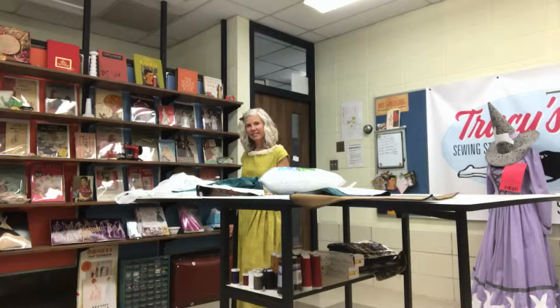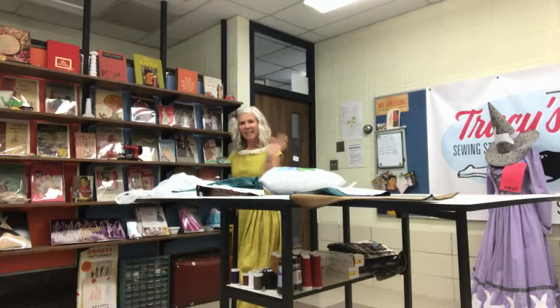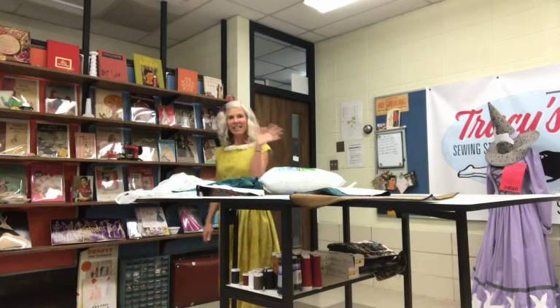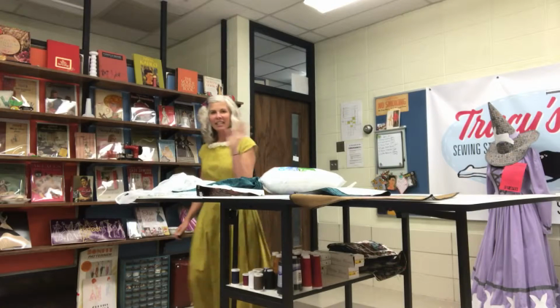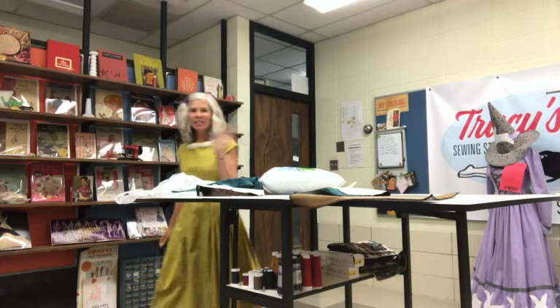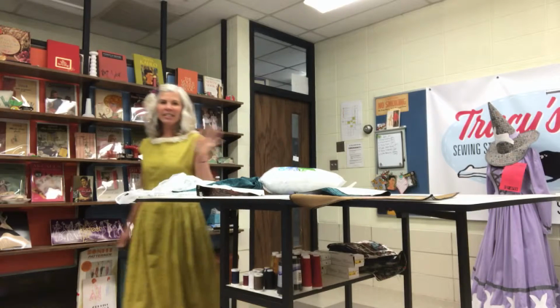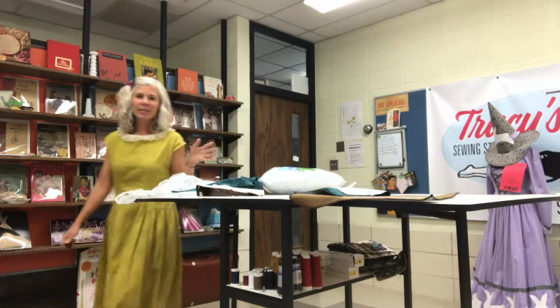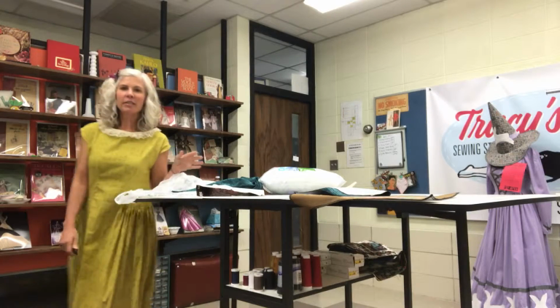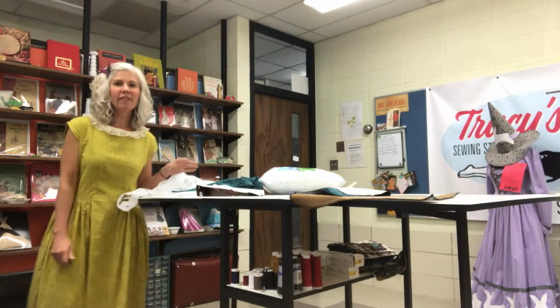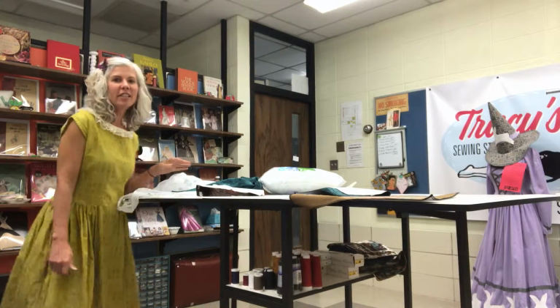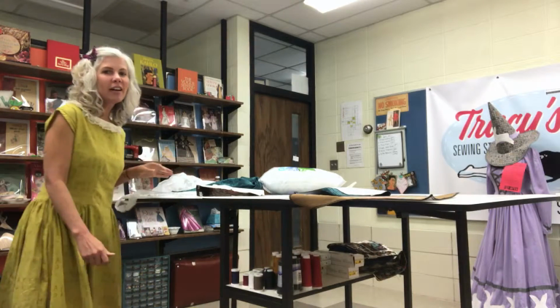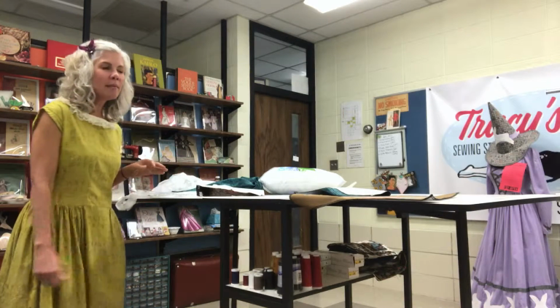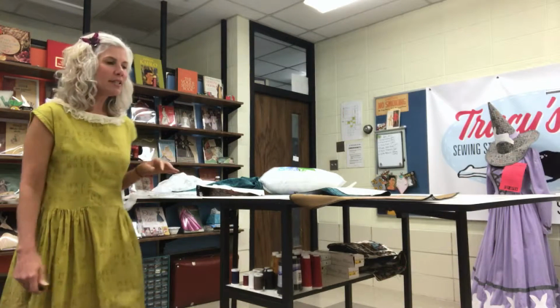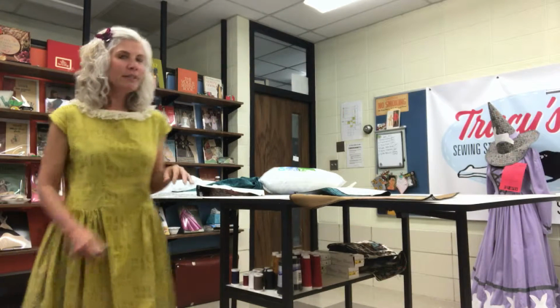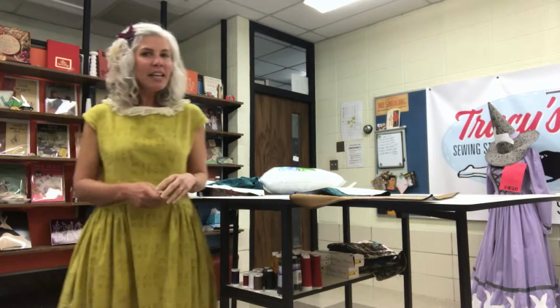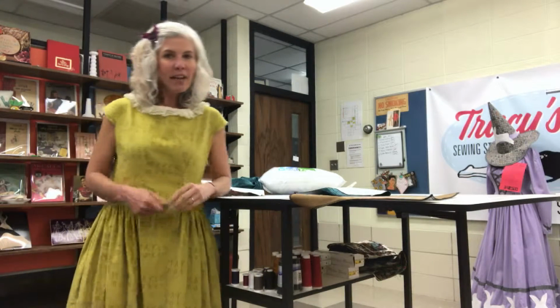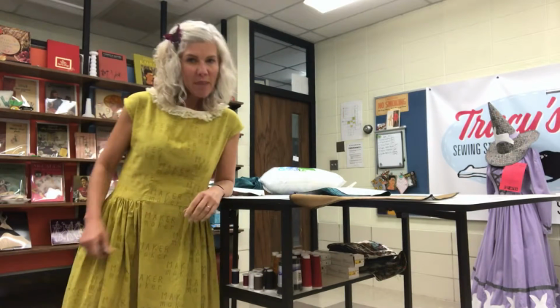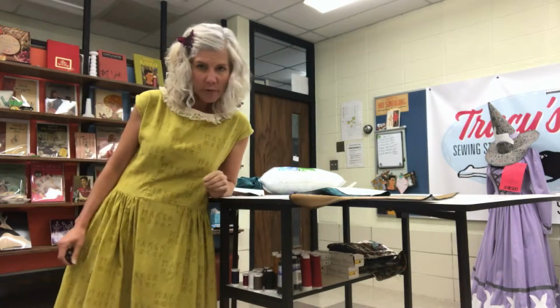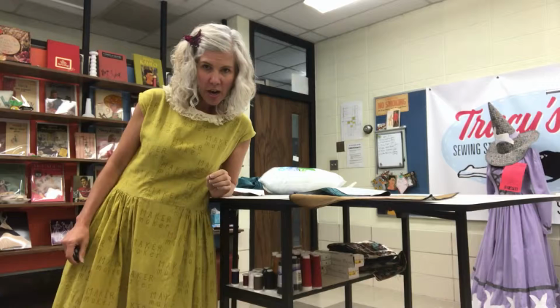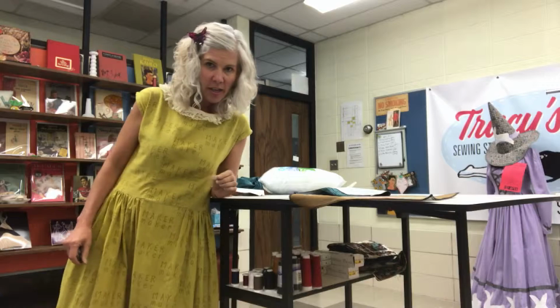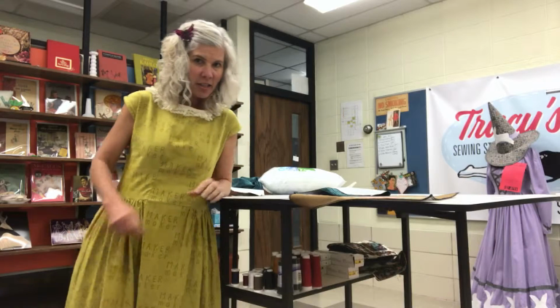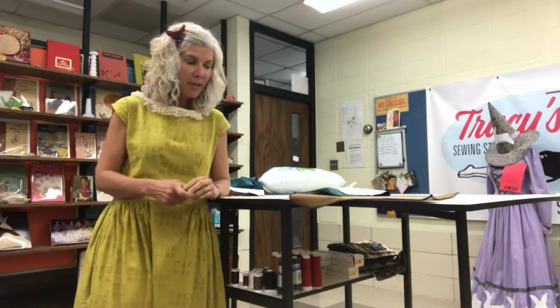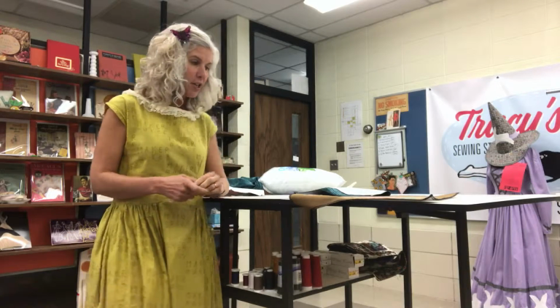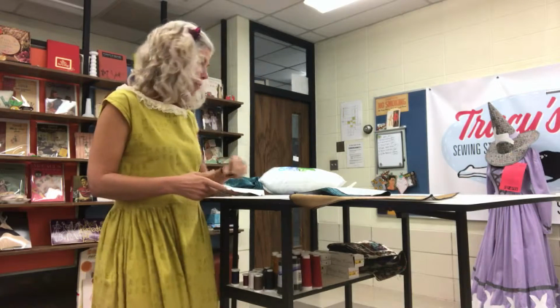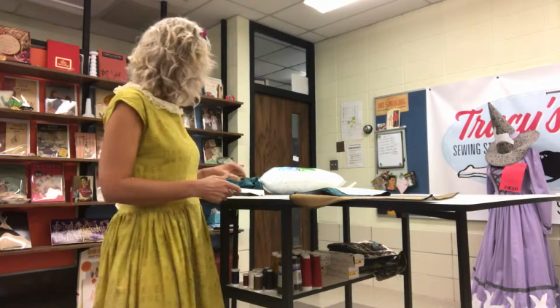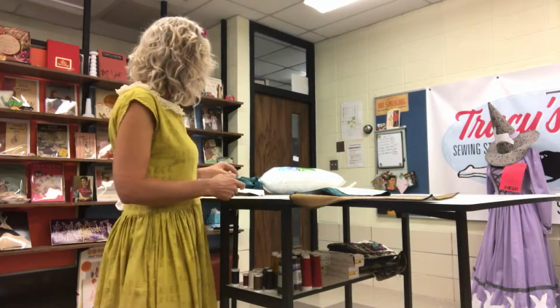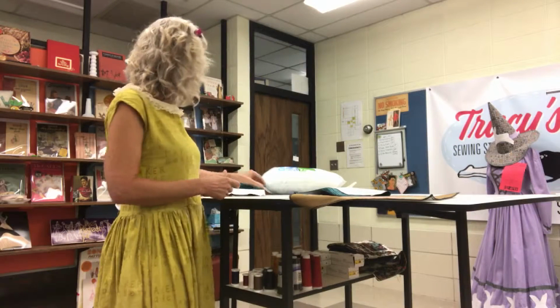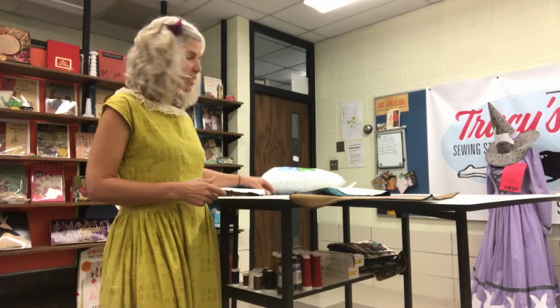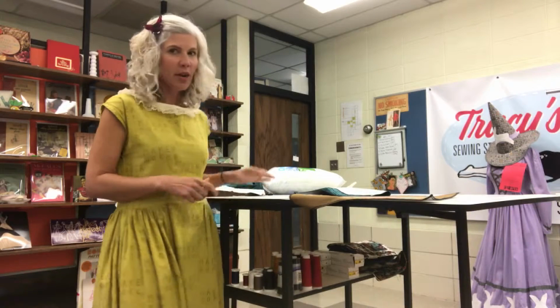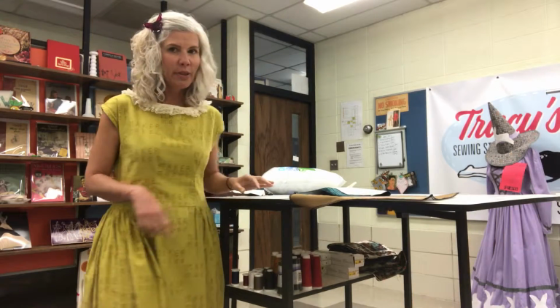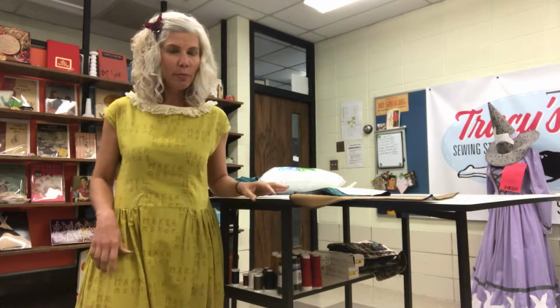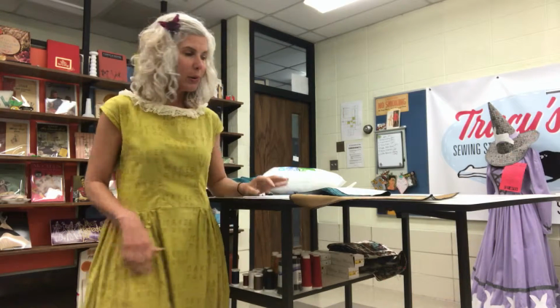Hi, Tracy Sews, Tracy McElfresh here. I'm in my studio today. I just have a minute before our lunch and I wanted to show you one of my current projects because I thought it was super cool.